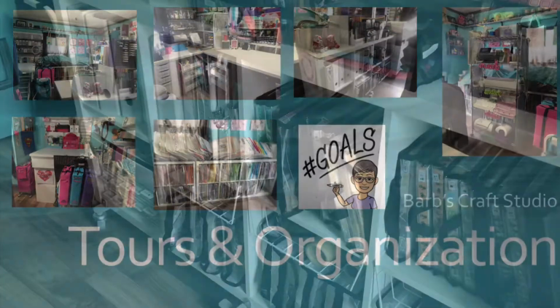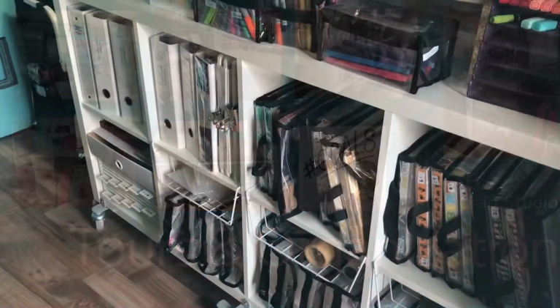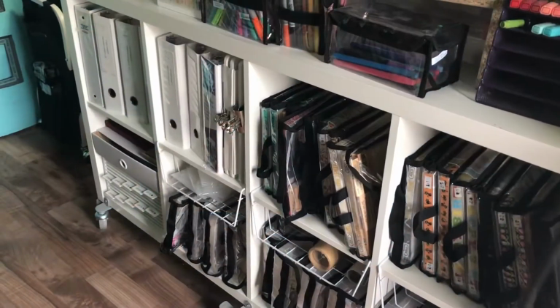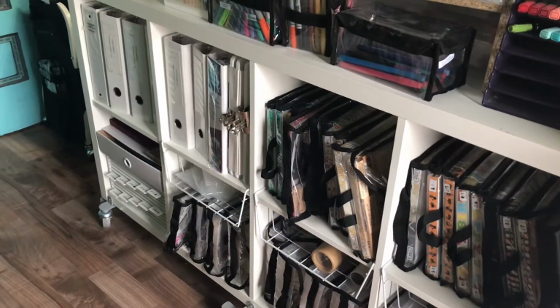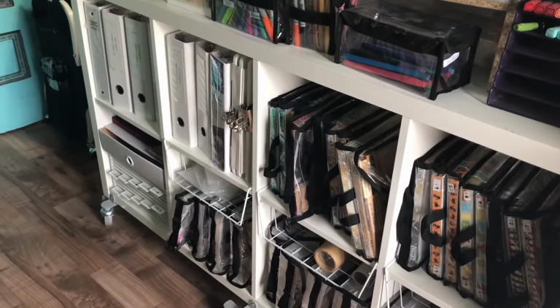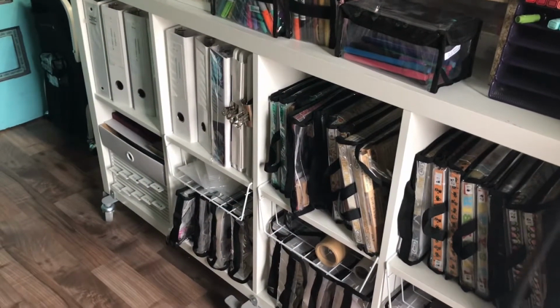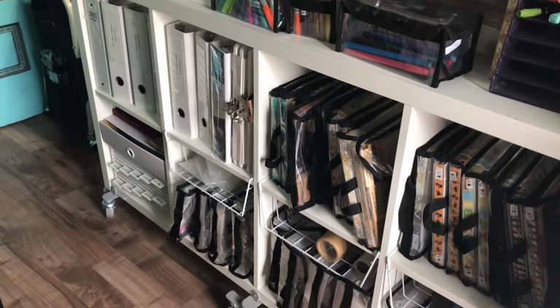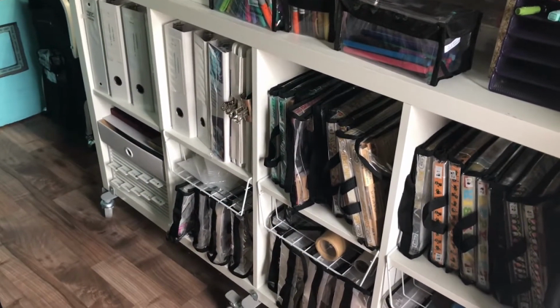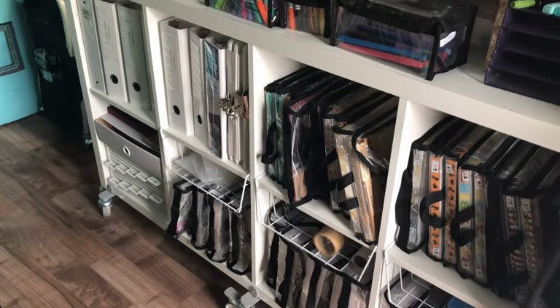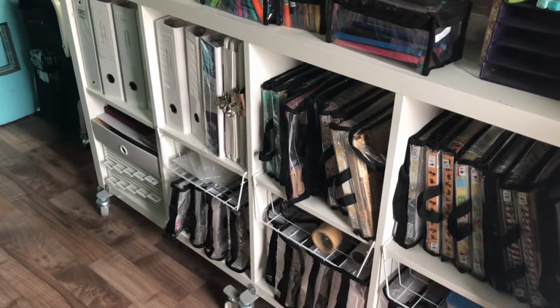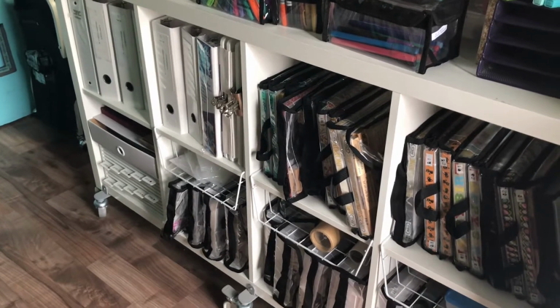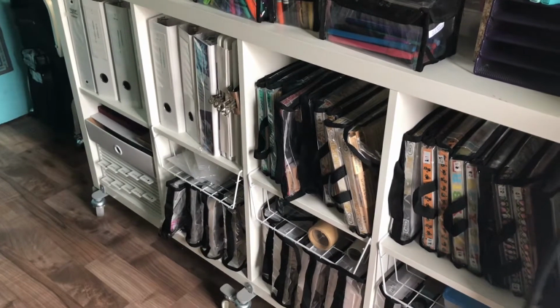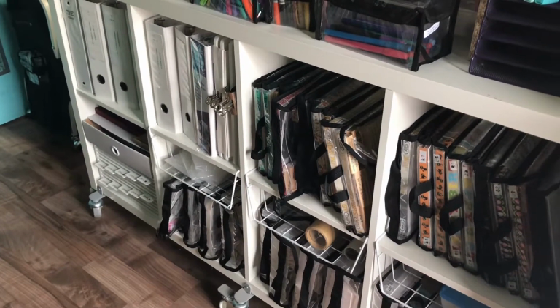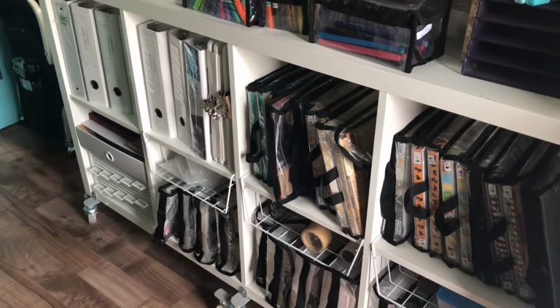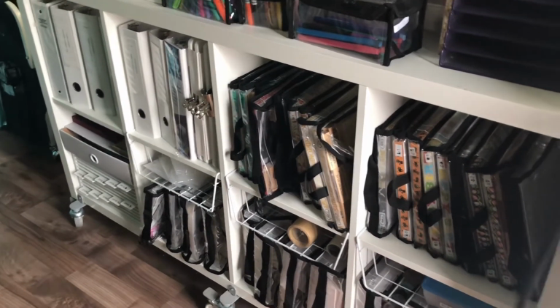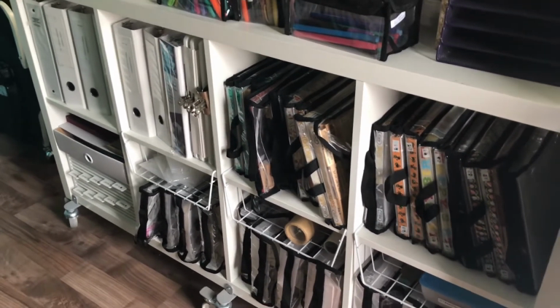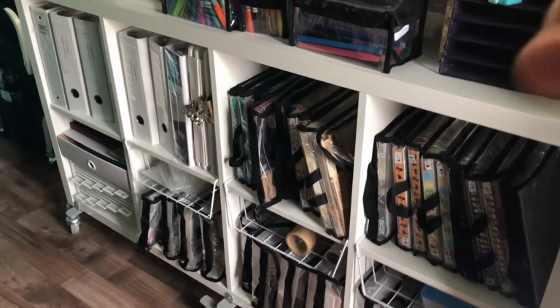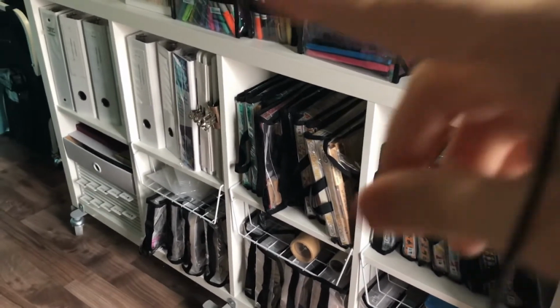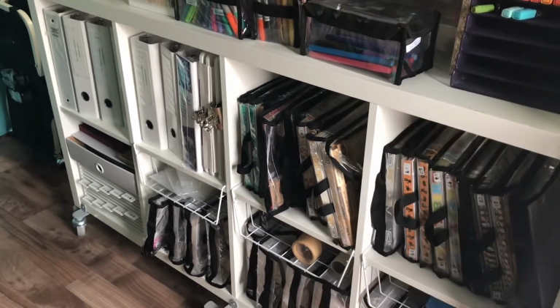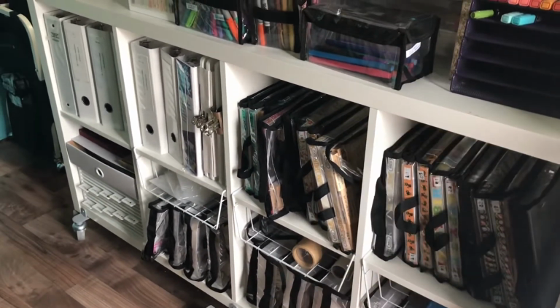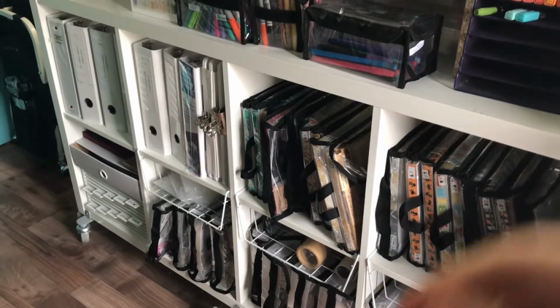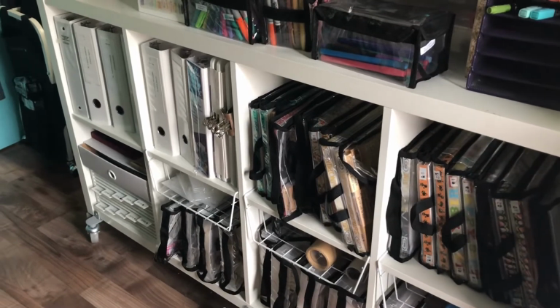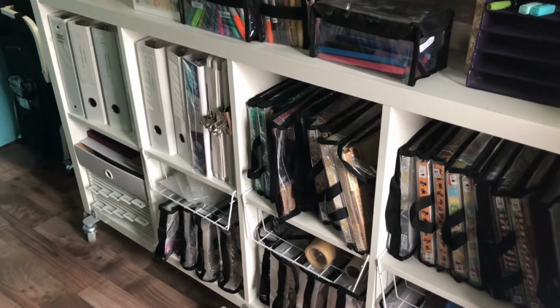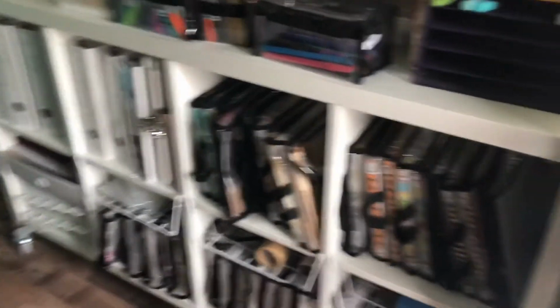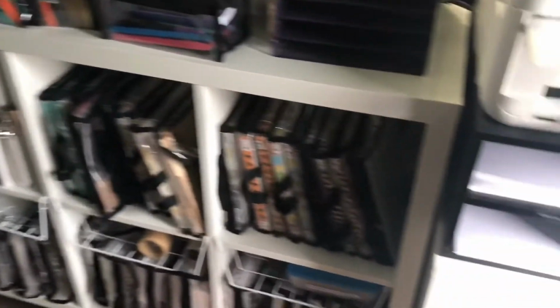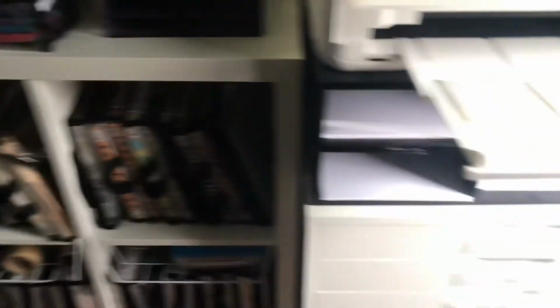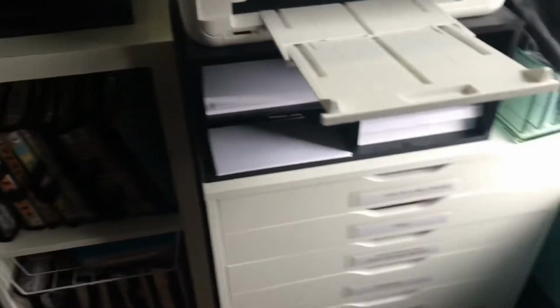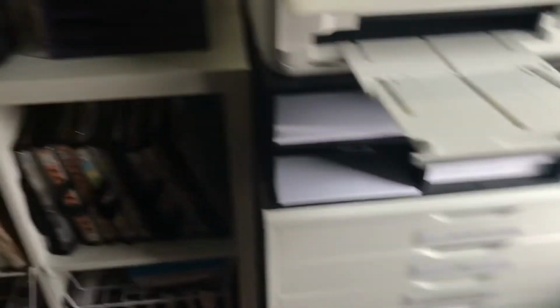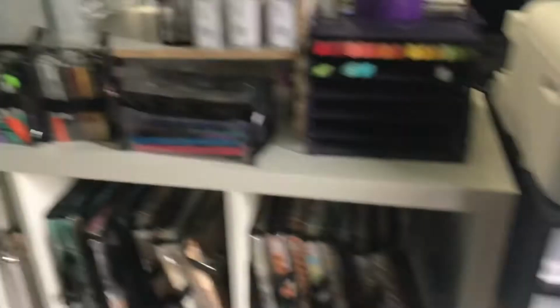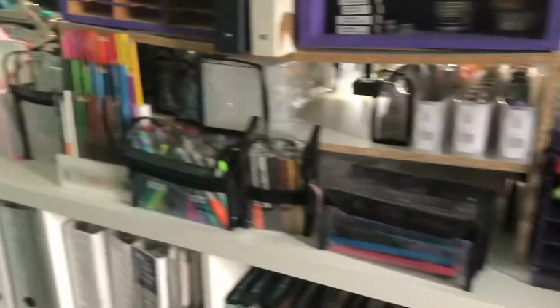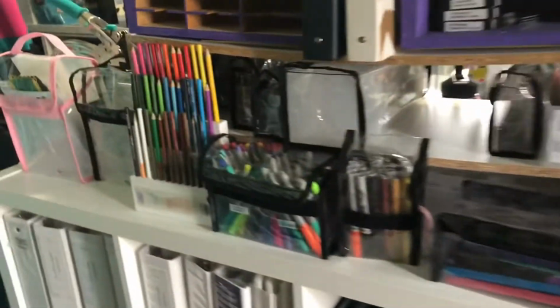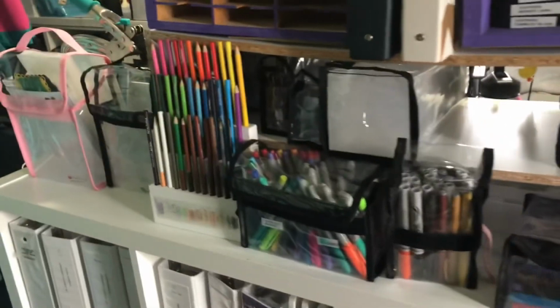Hi all, it's Barb coming to my craft studio. Today I was going to show you the area that's kind of in front of my desk. My desk is just behind here. That has basically my catalog stuff and my printer. I'll start with this stuff that's on top.